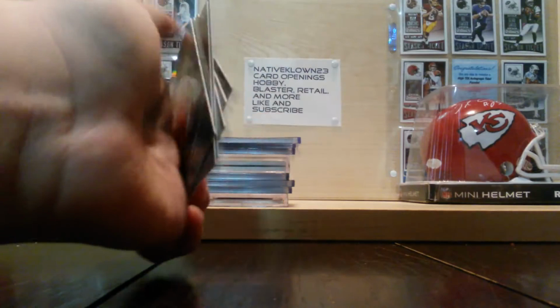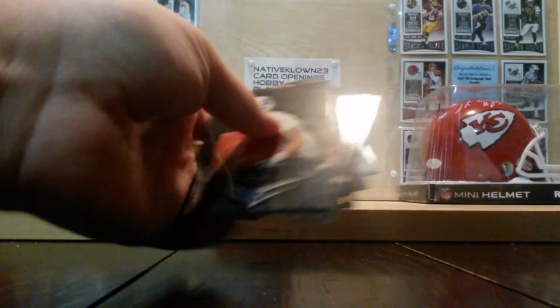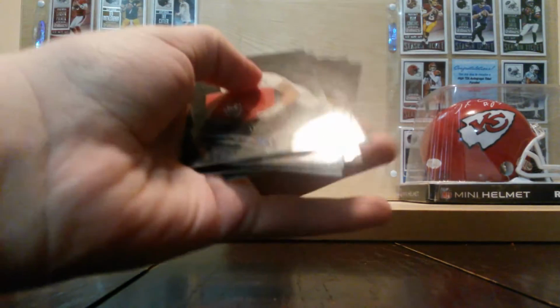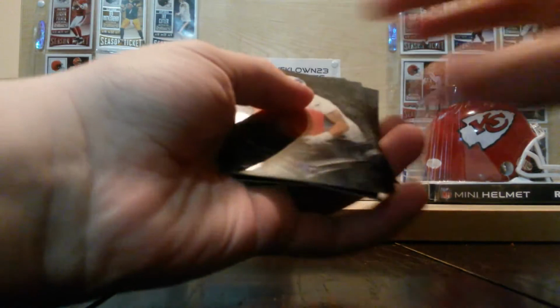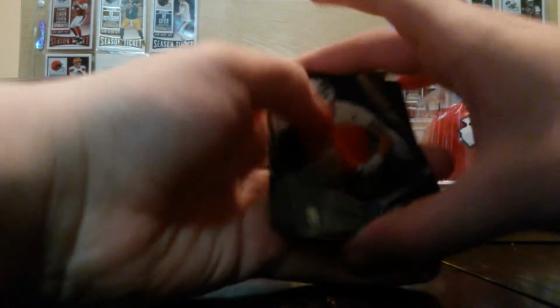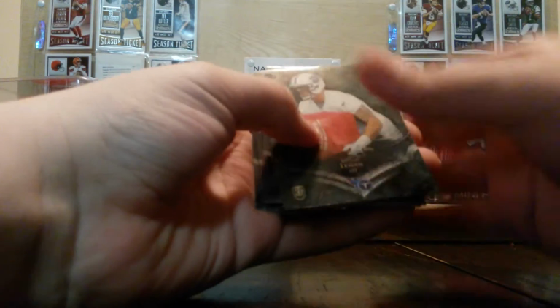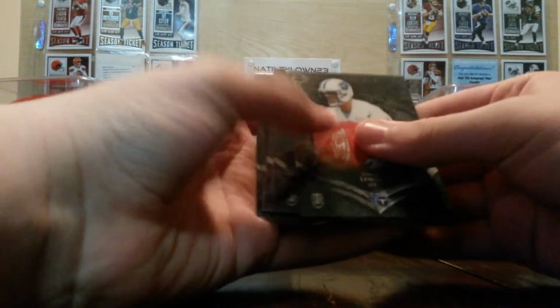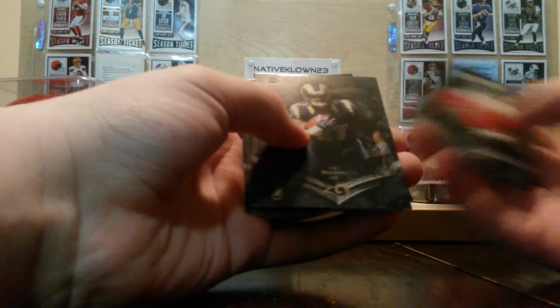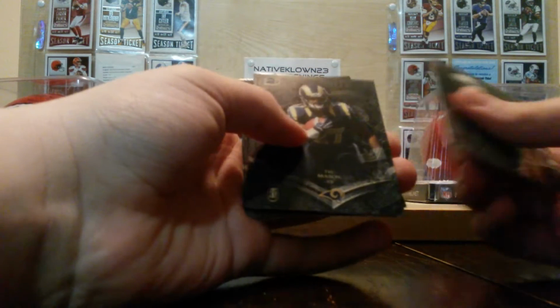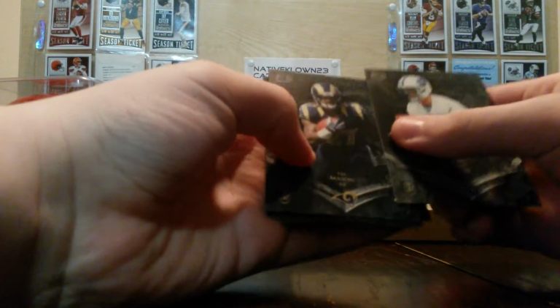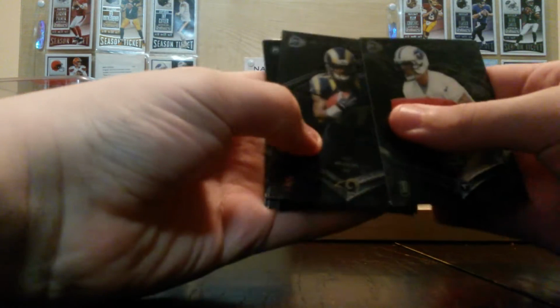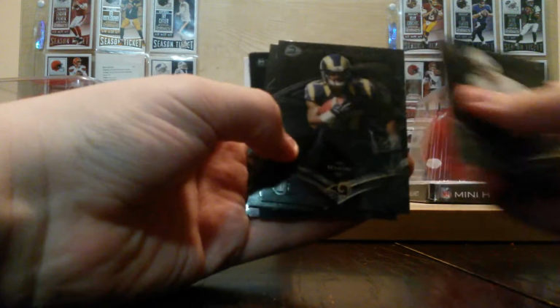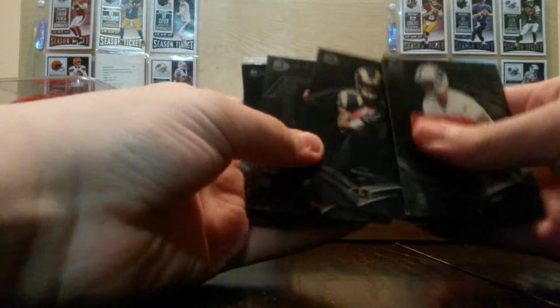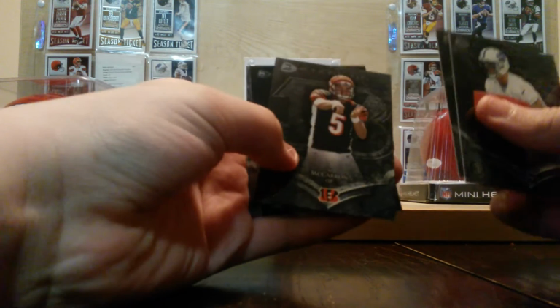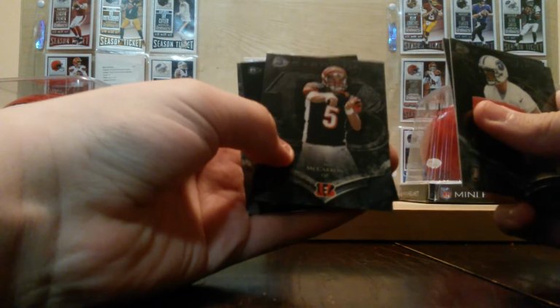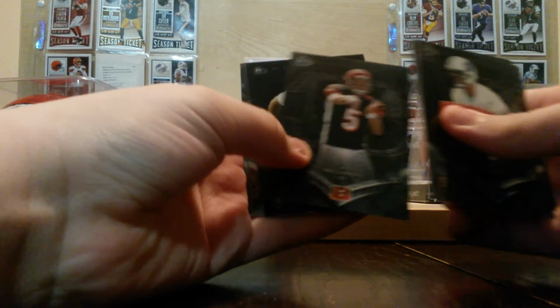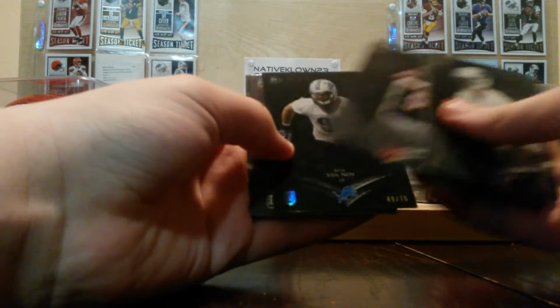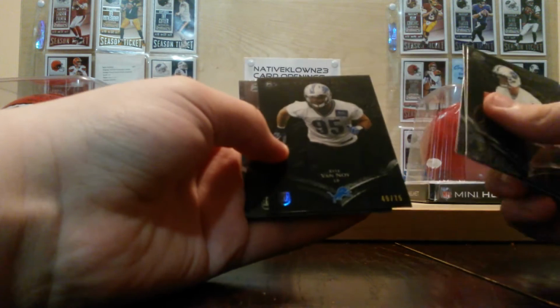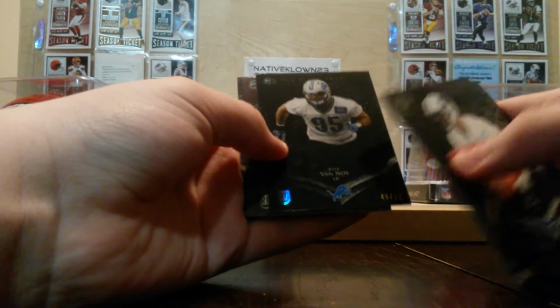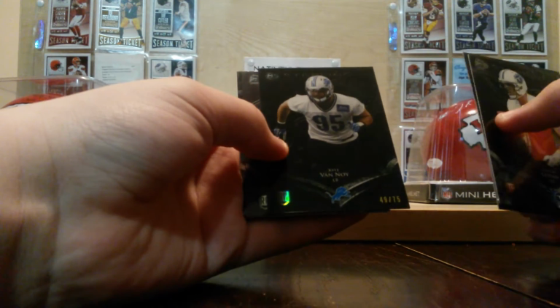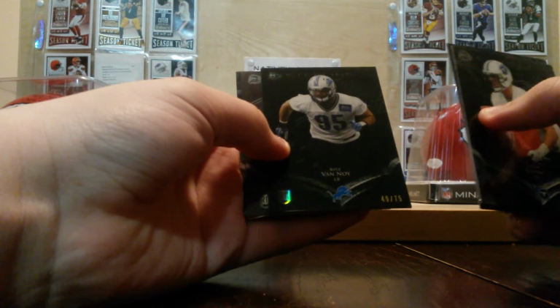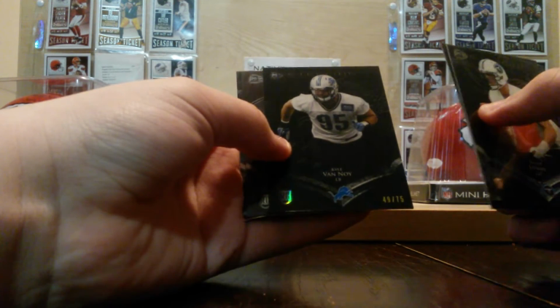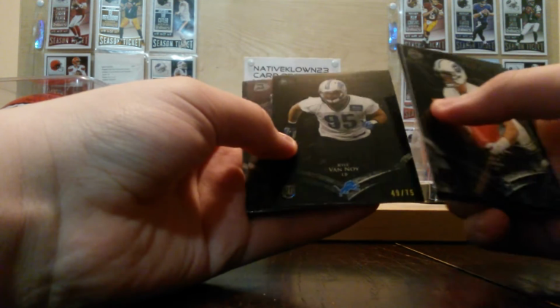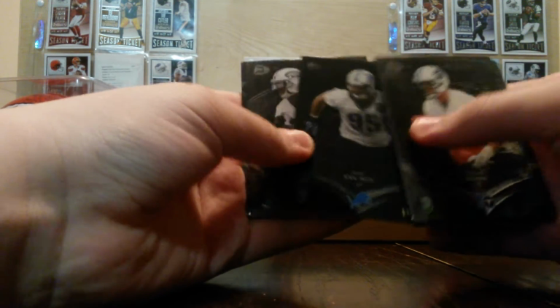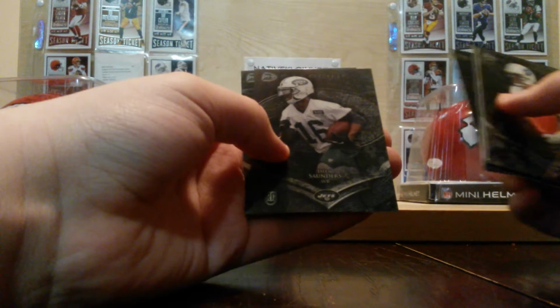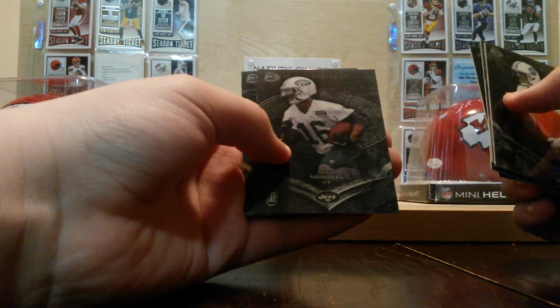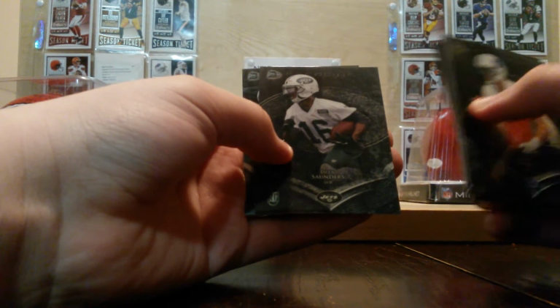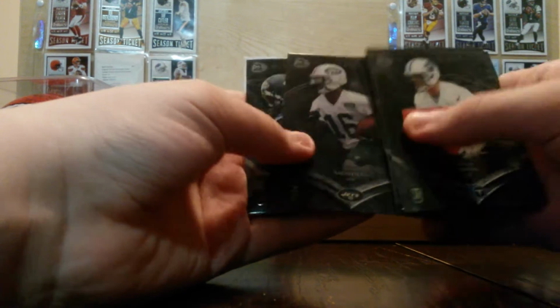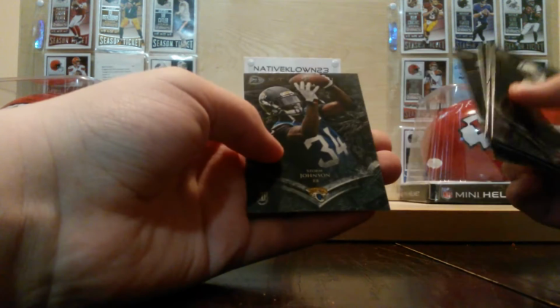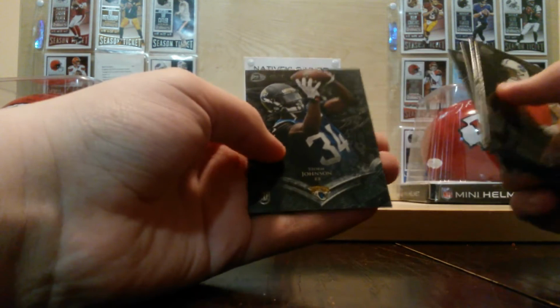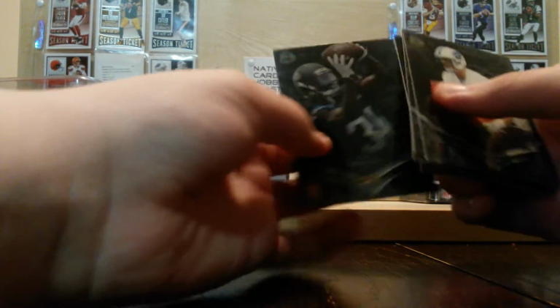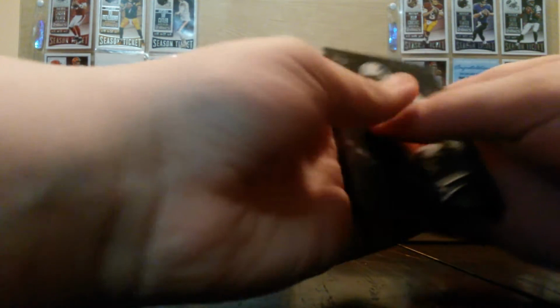Bowman Sterling — we got Taylor LeJuan rookie, Trey Mason, AJ McCarron, Carl Van Noyen out of 75, Jalen Saunders, and Storm Johnson.